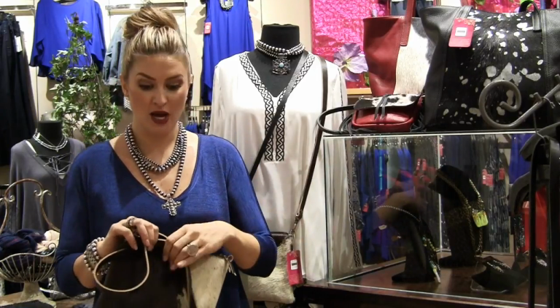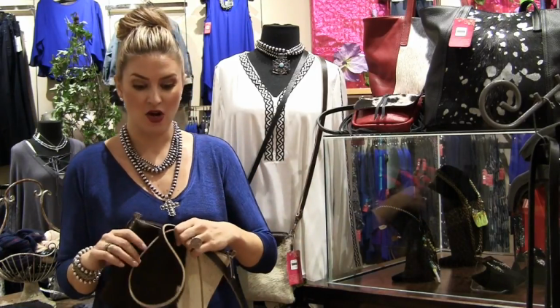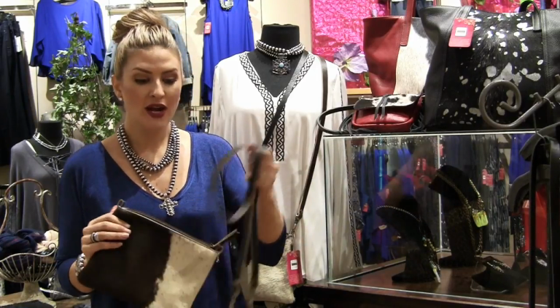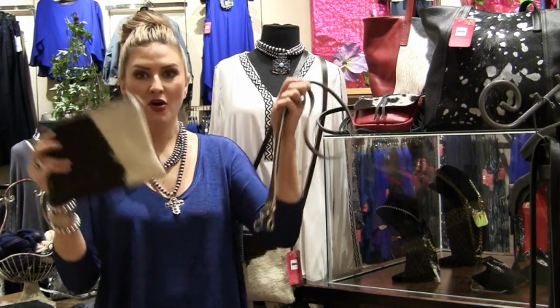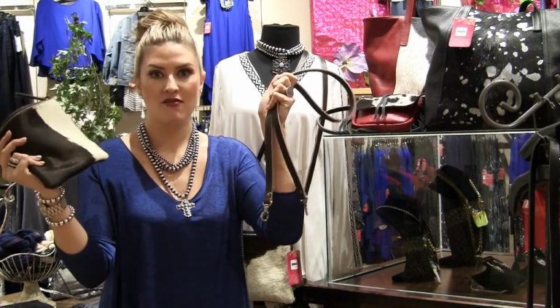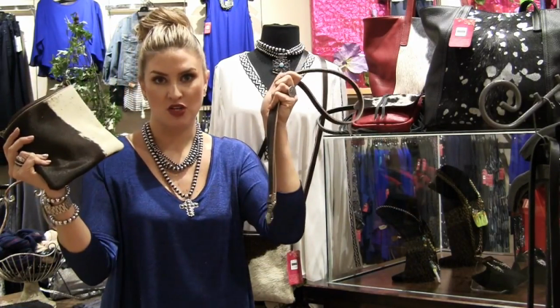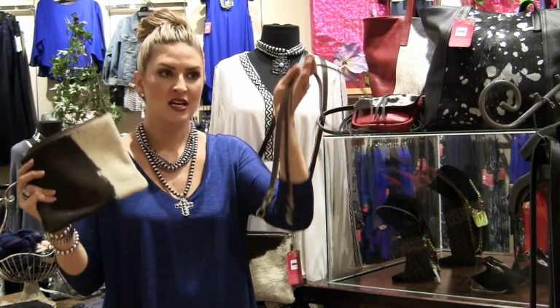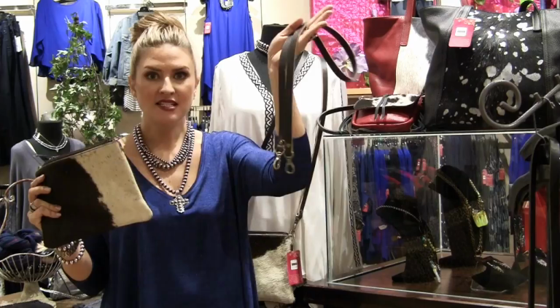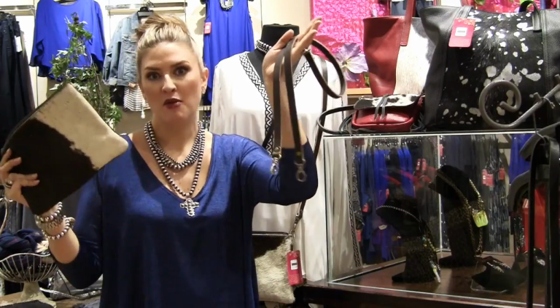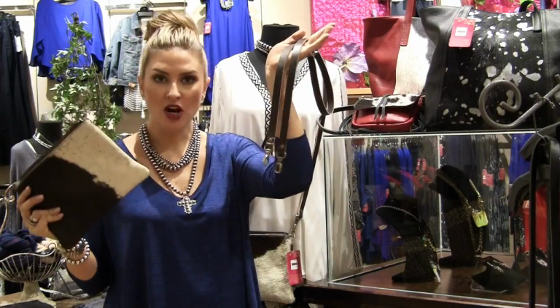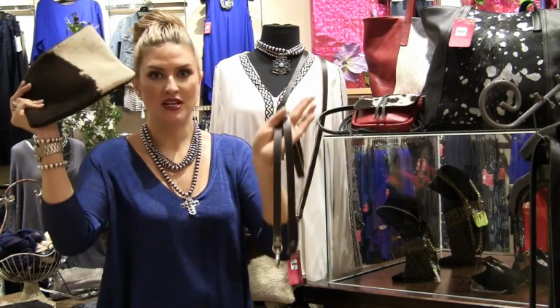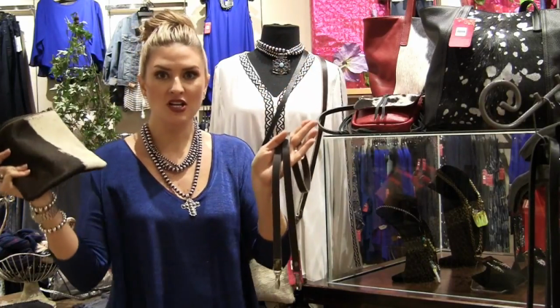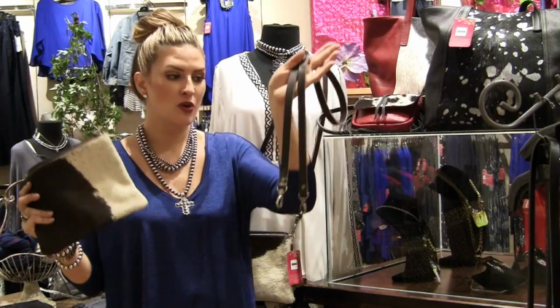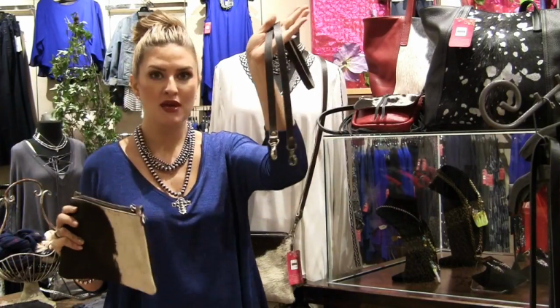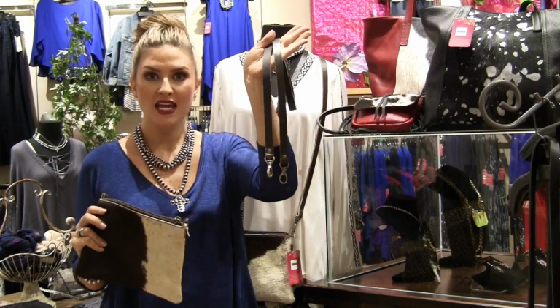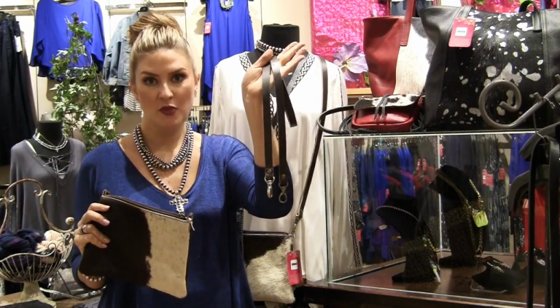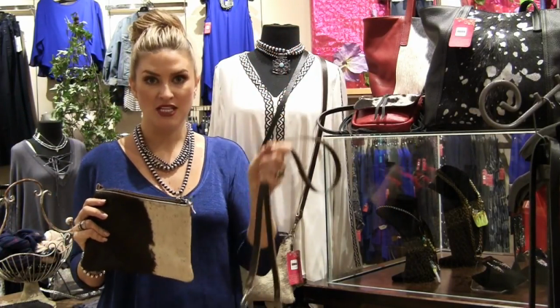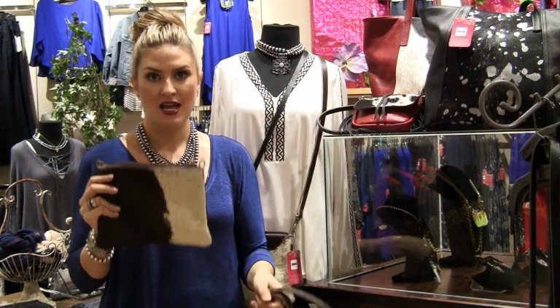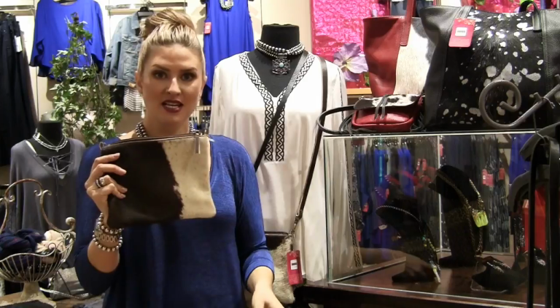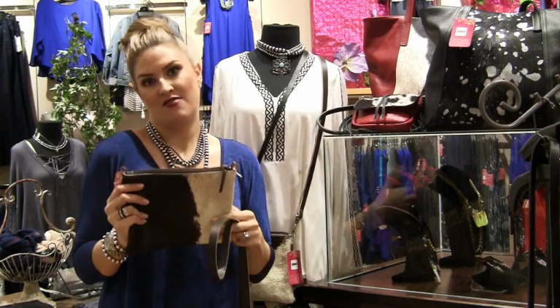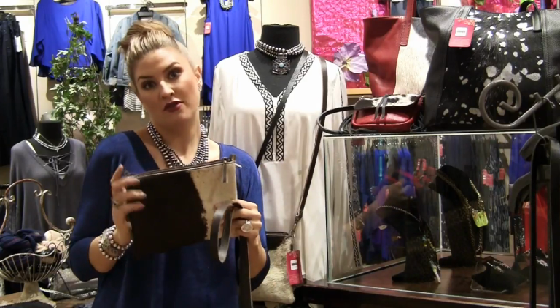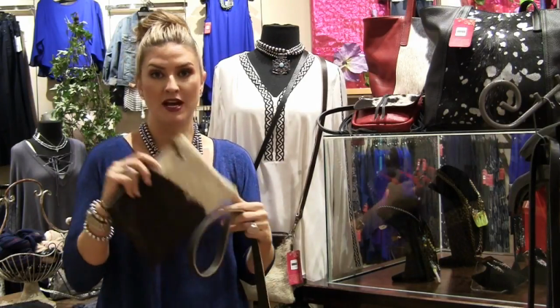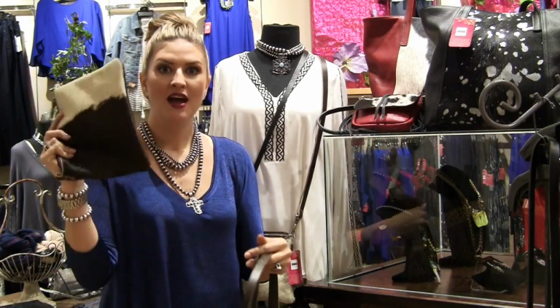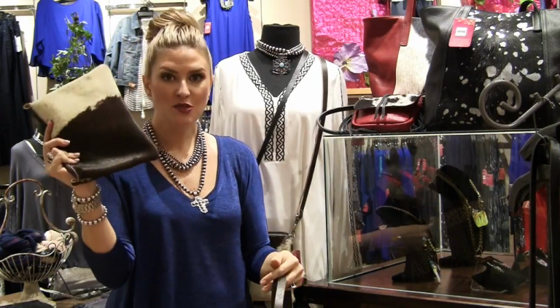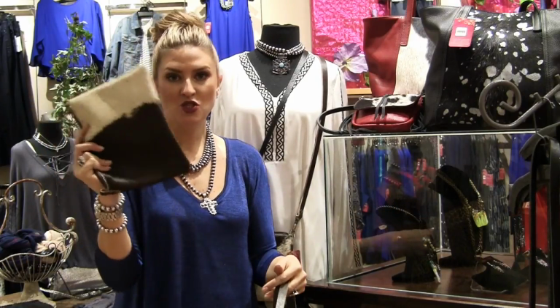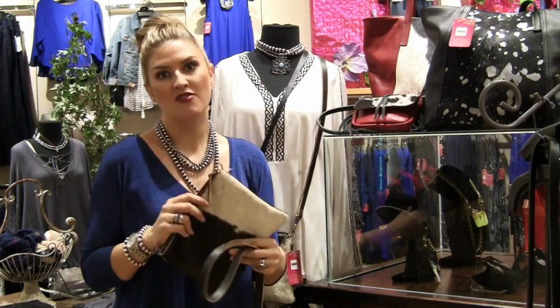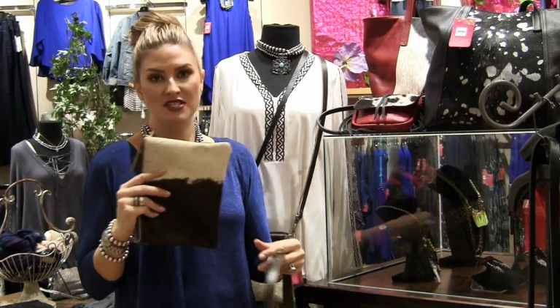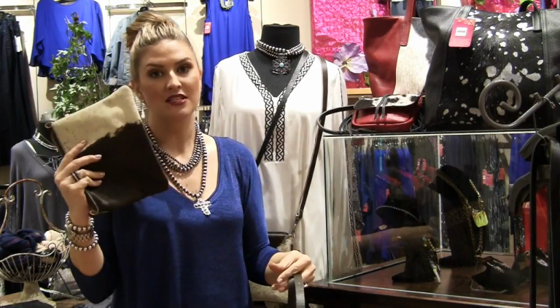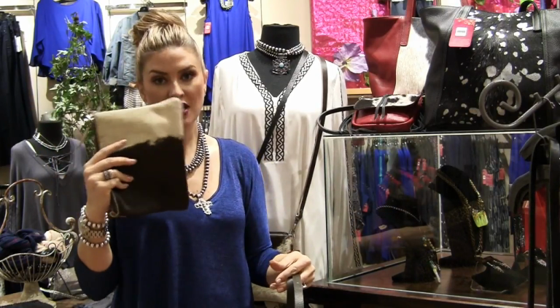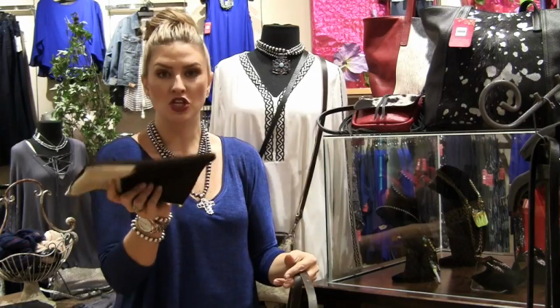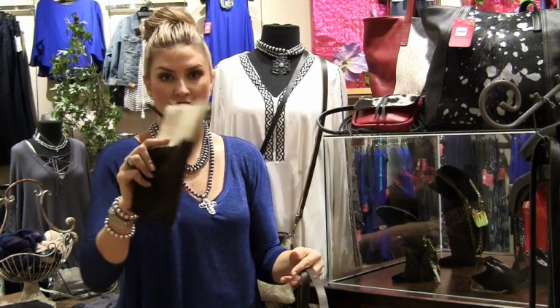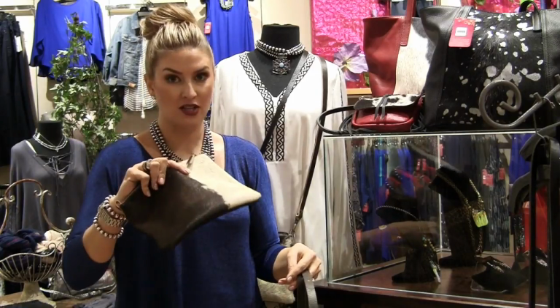Big, big trend. What I love is that you have the option — daytime, I'm running to Target, I'm running to Costco, whatever it might be, I can wear the purse crossbody. Then if I'm going out to dinner with my husband, I can just pop the strap off, and all of a sudden I've got this chic, cute little cowhide clutch.